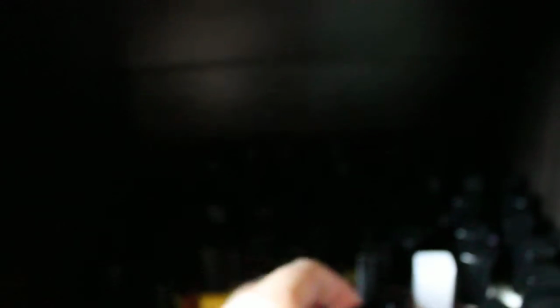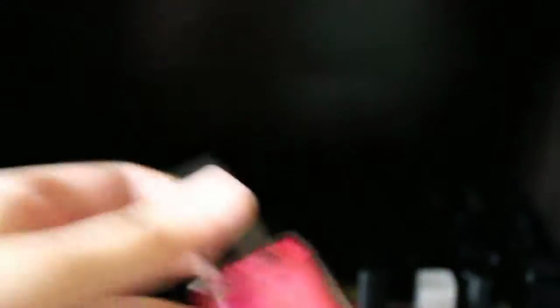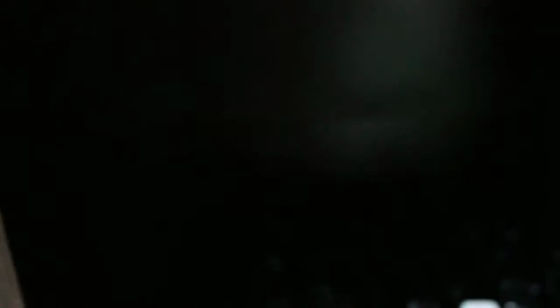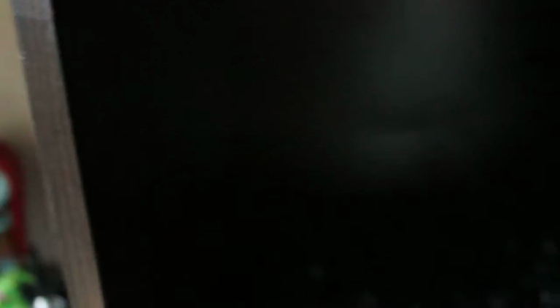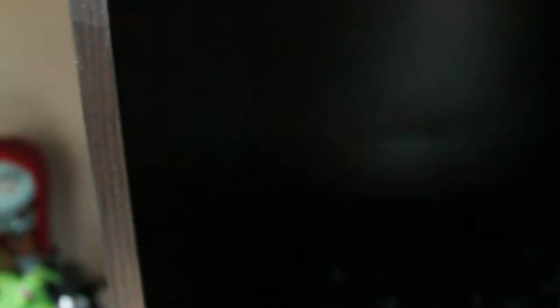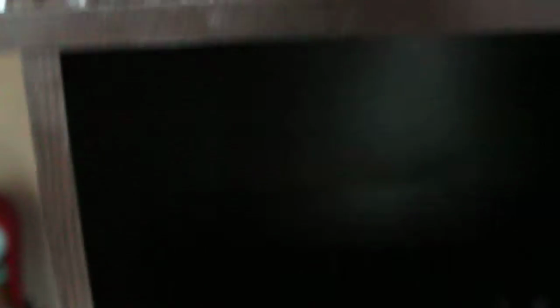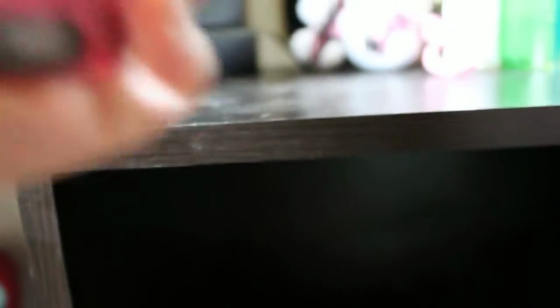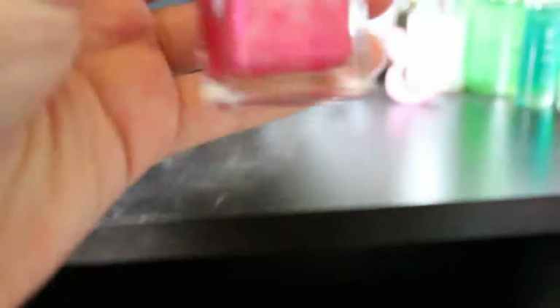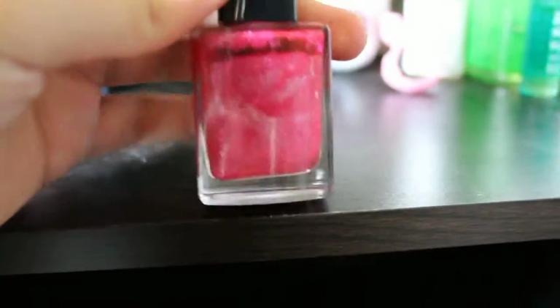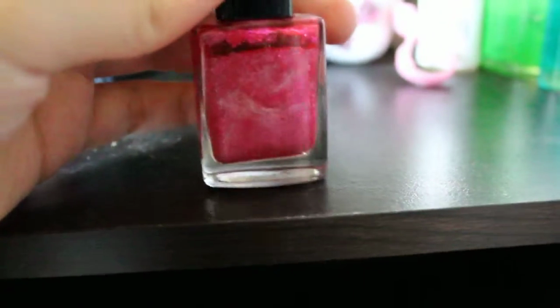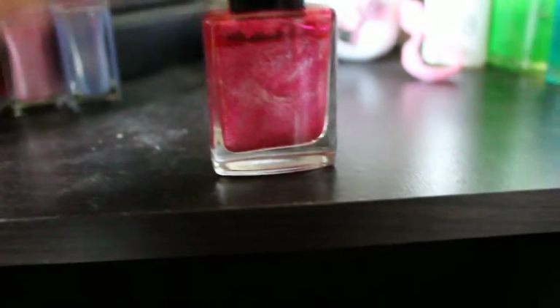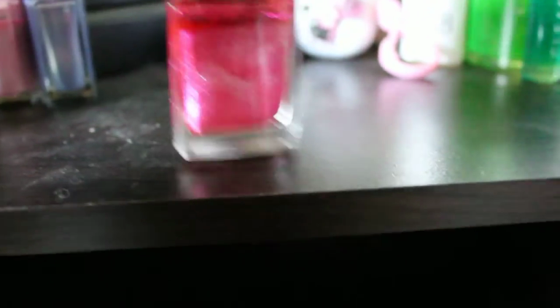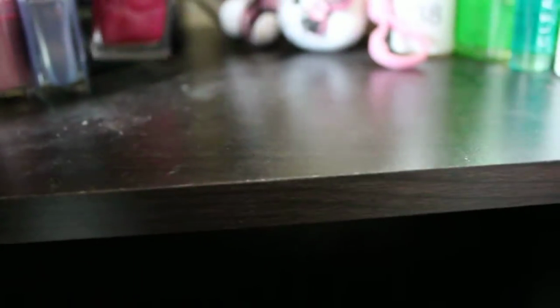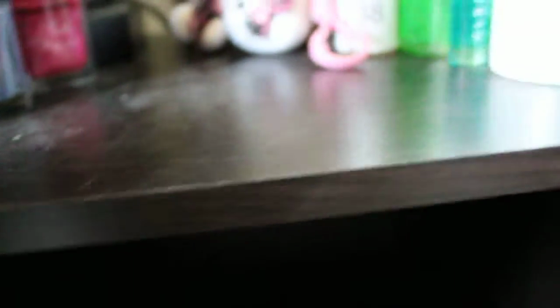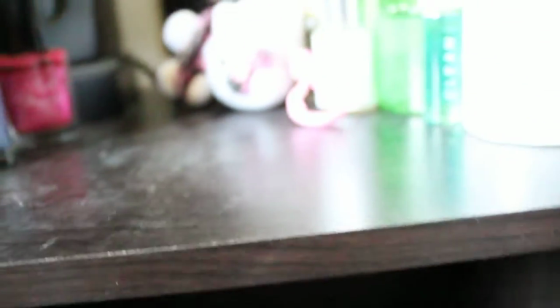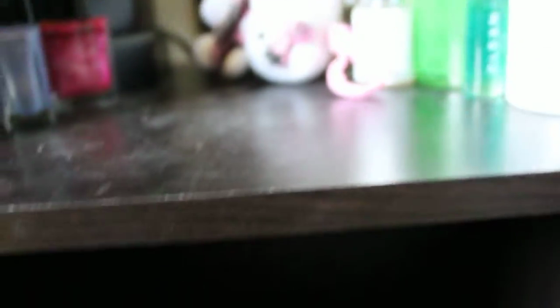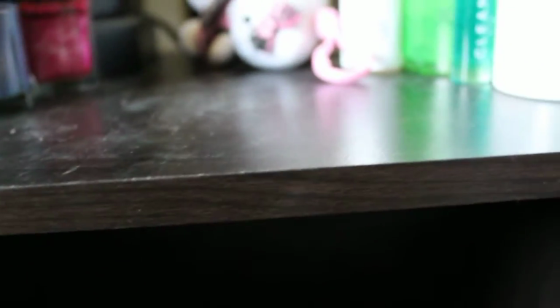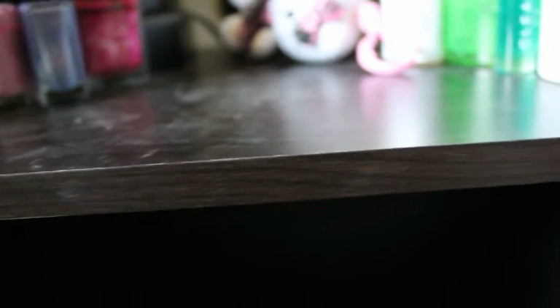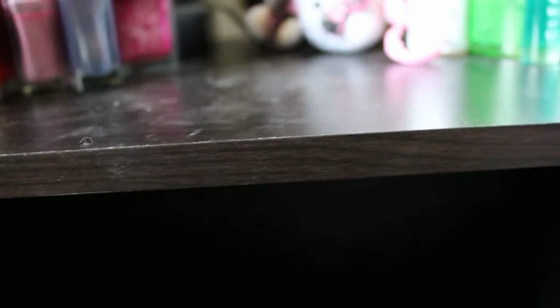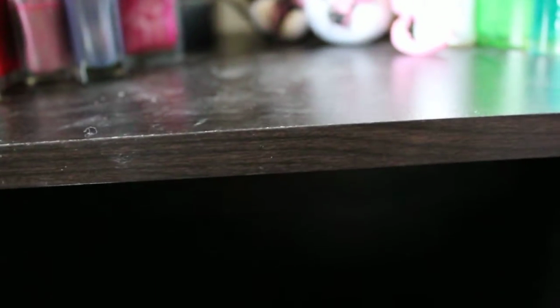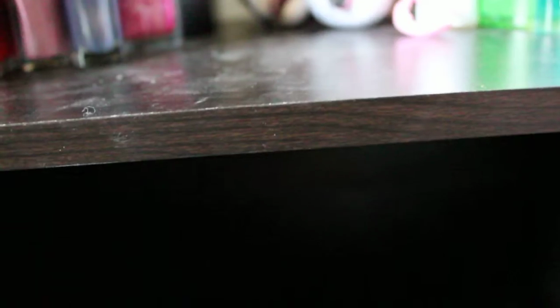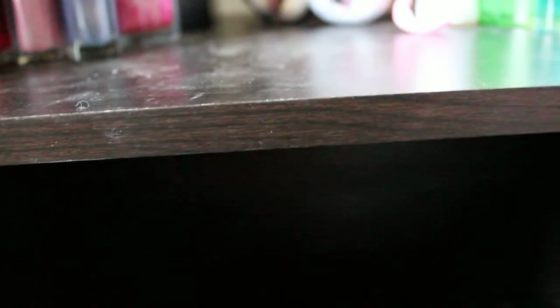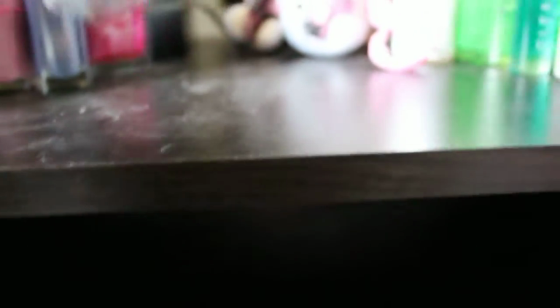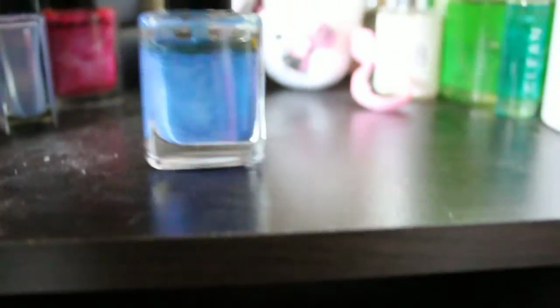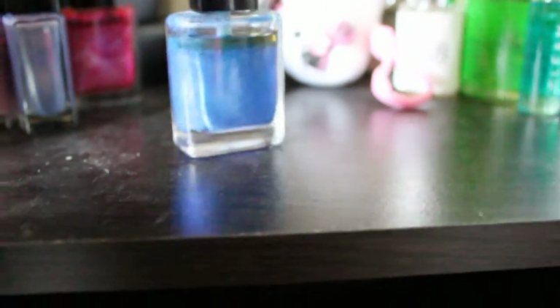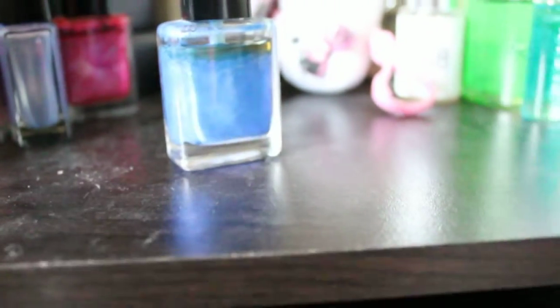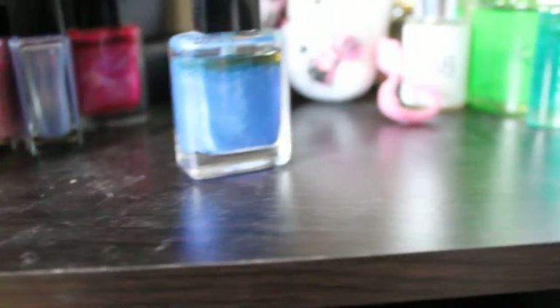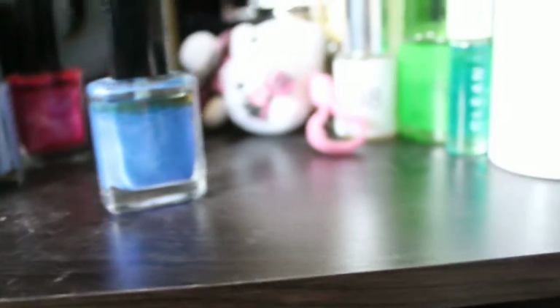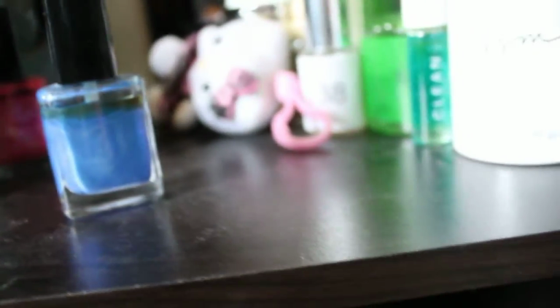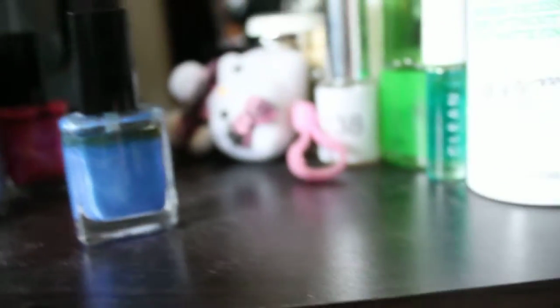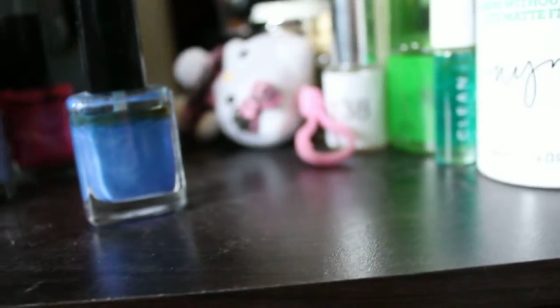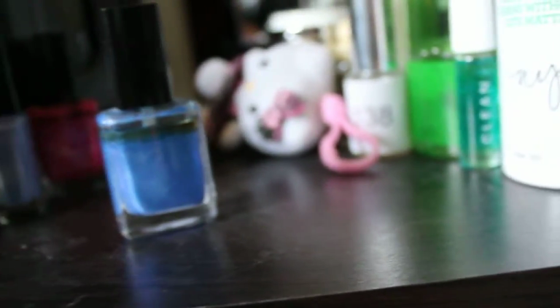Then I have the Avon Mosaic Effects Top Coat in Fury Fuchsia. I have Blue Shock — these are all Avon polishes by the way.